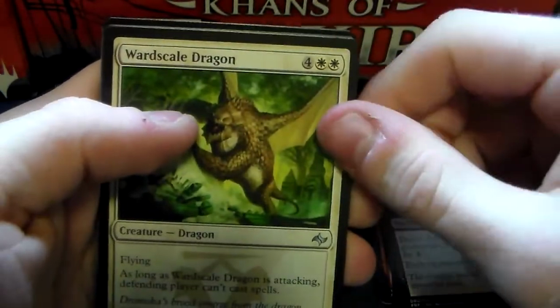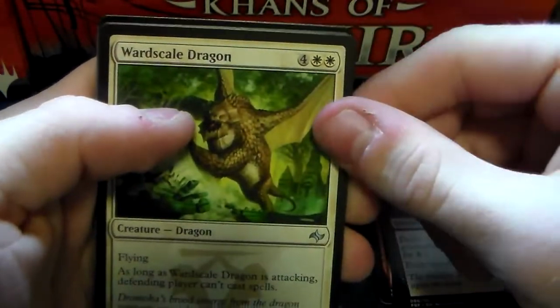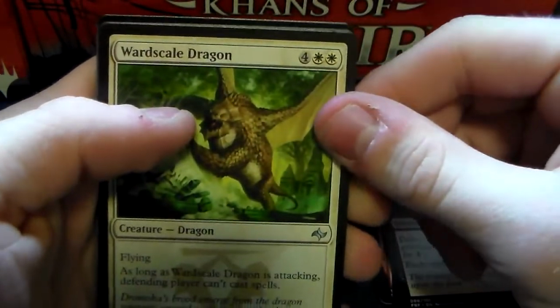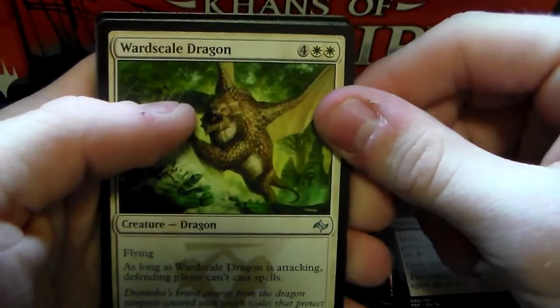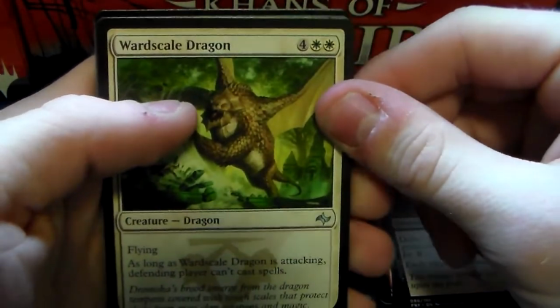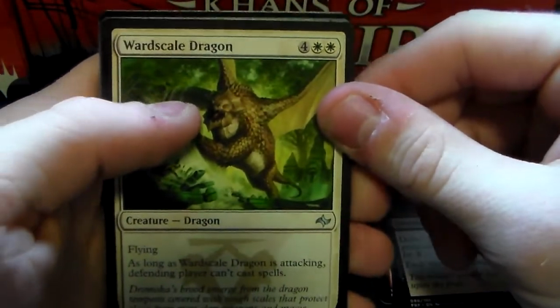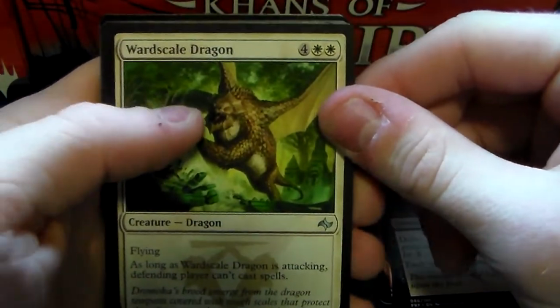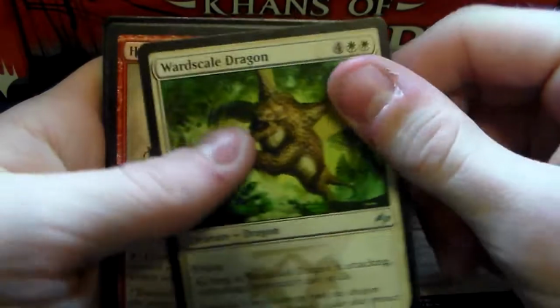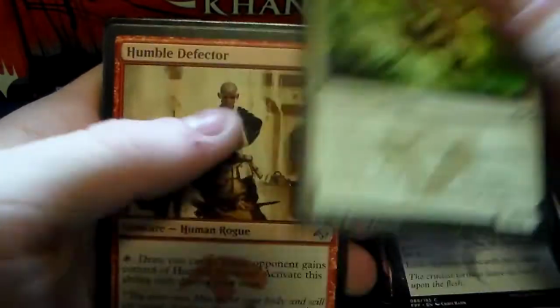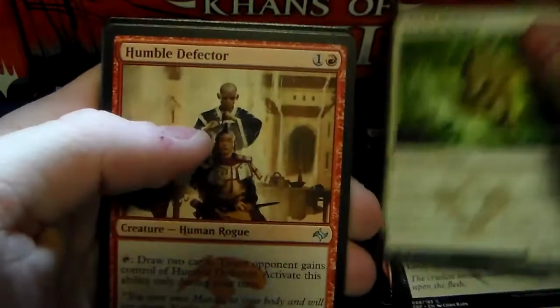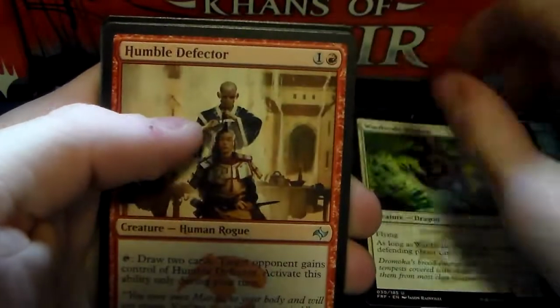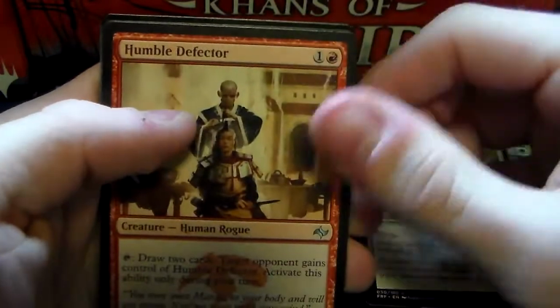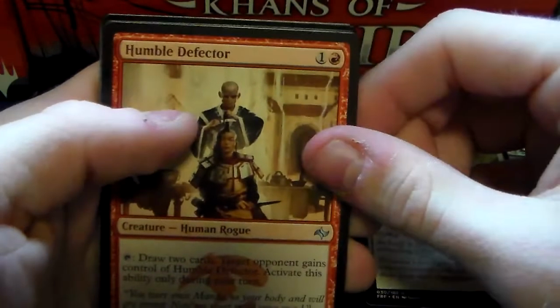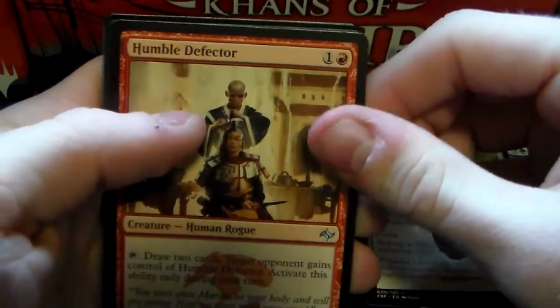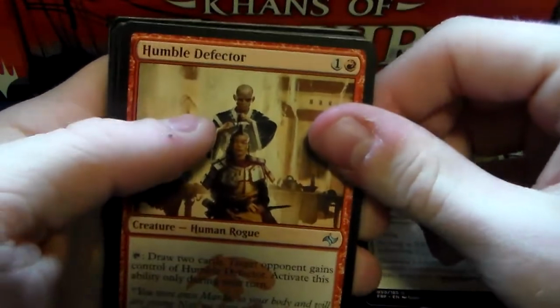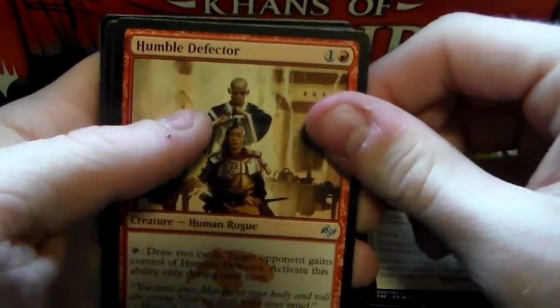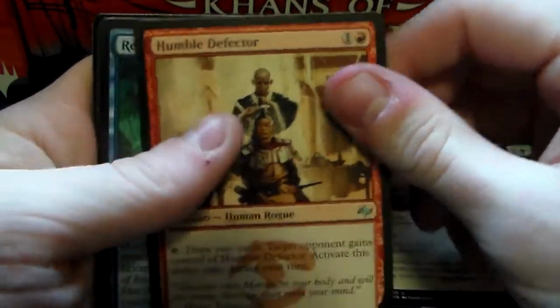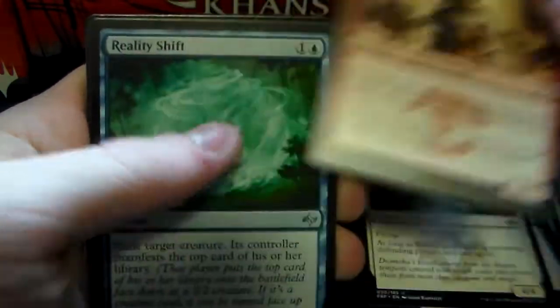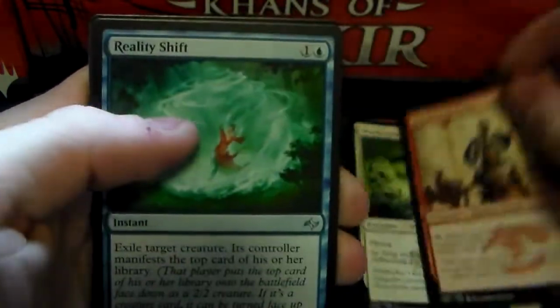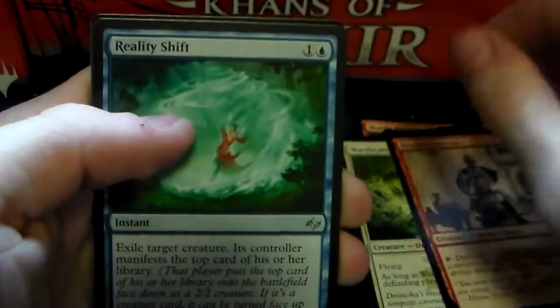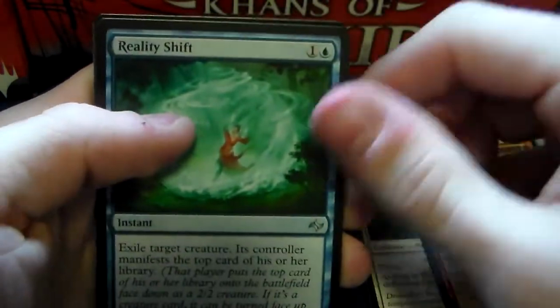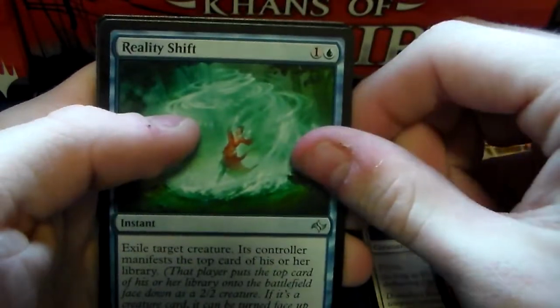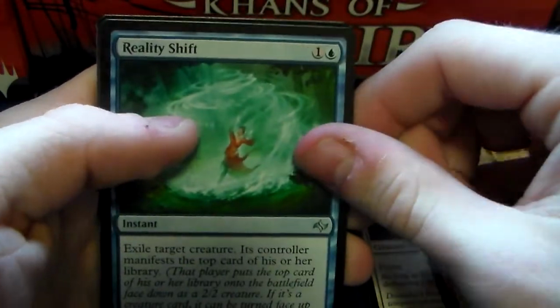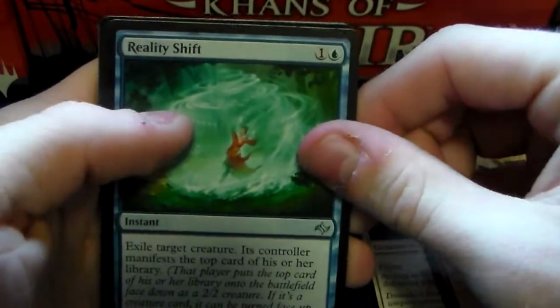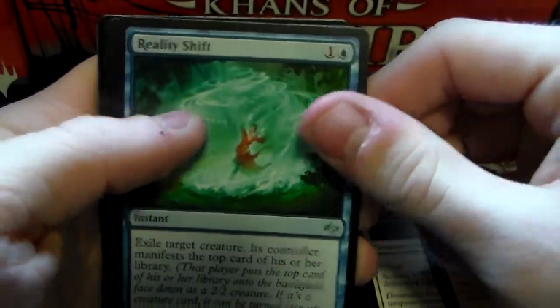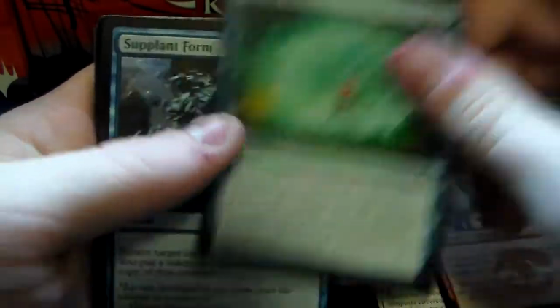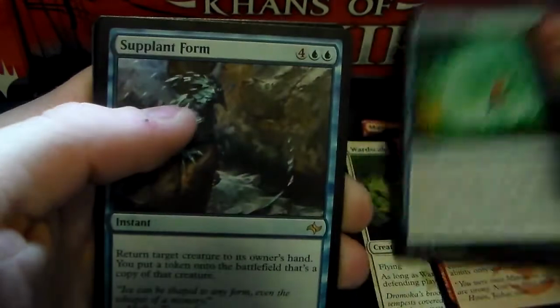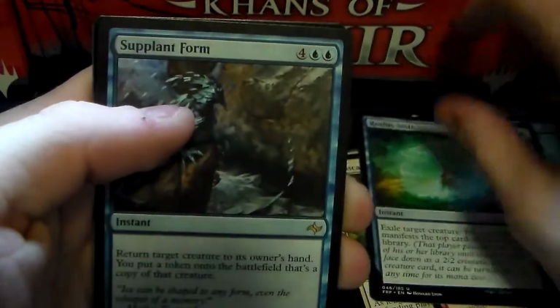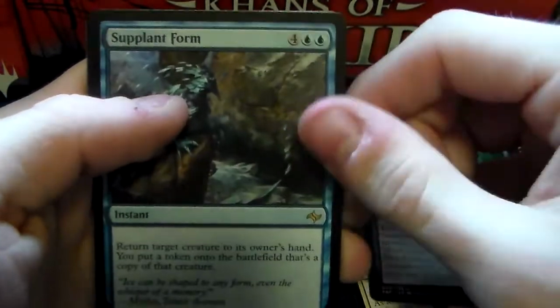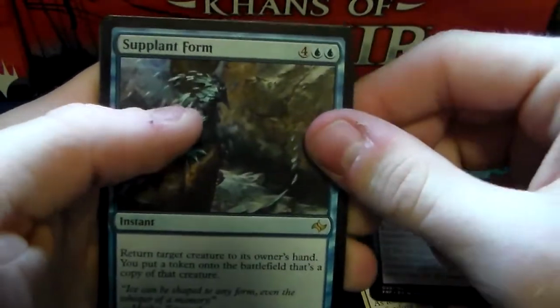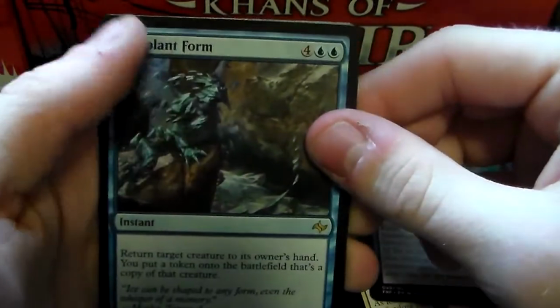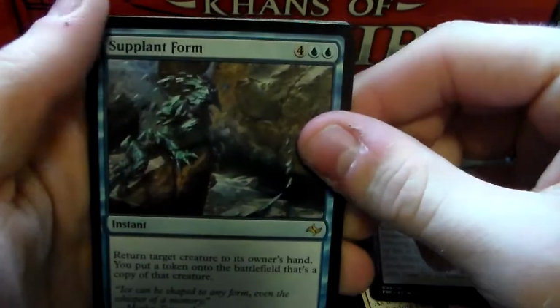Our first uncommon is a Wardscale Dragon, Humble Defector, Reality Shift, and the rare is a Supplant Form.